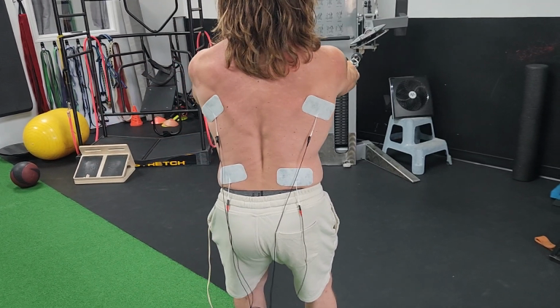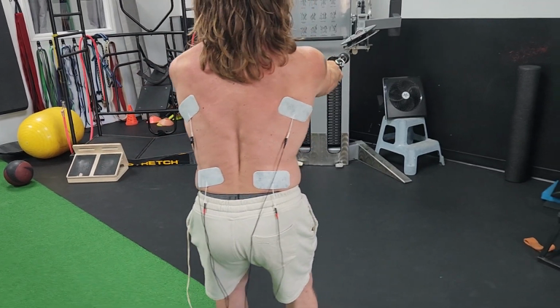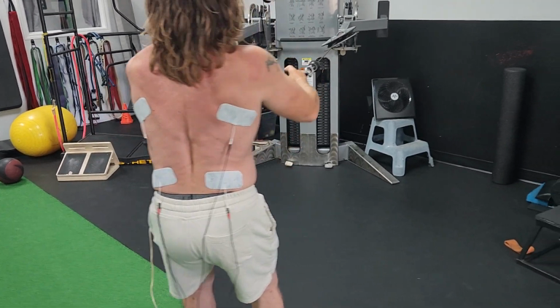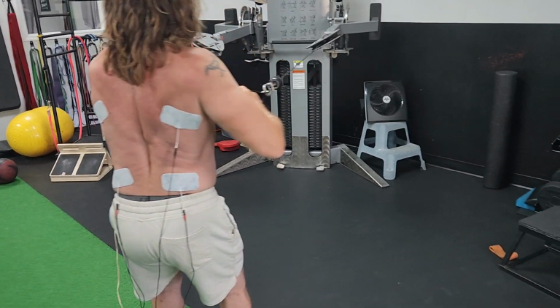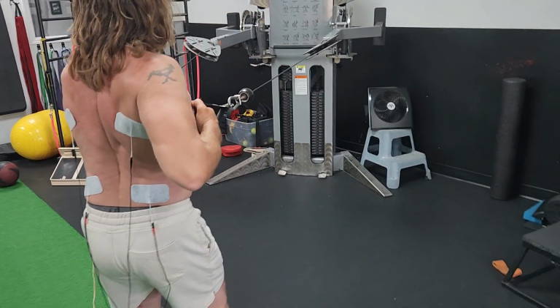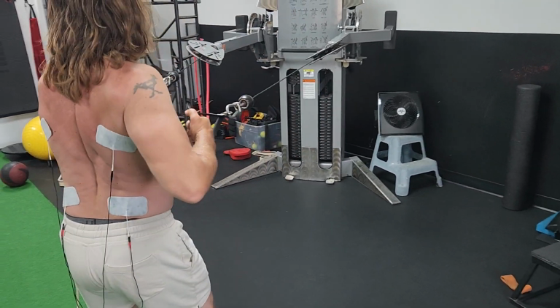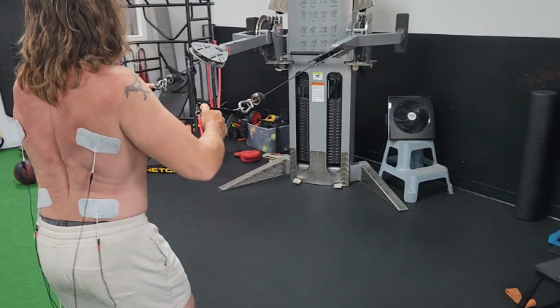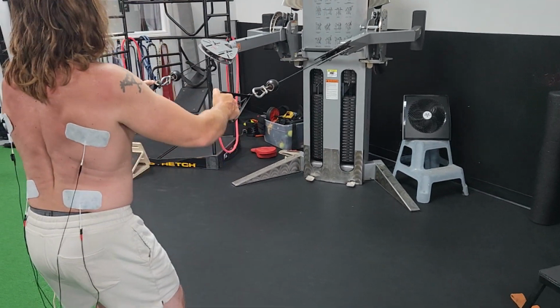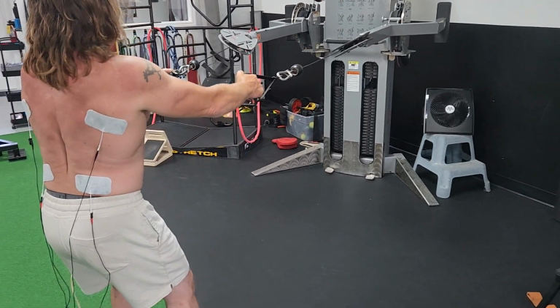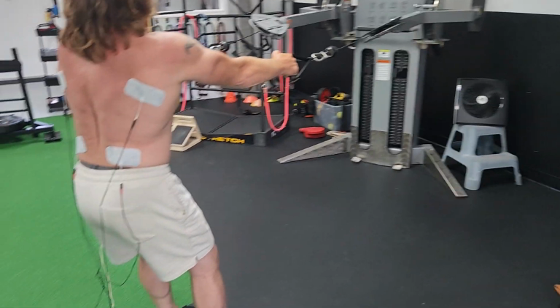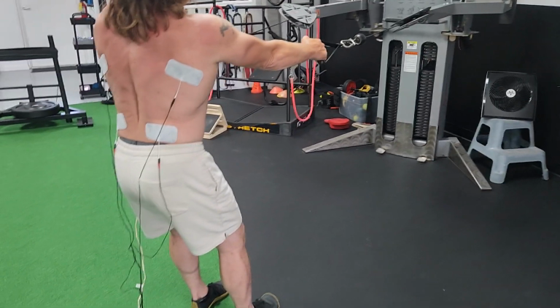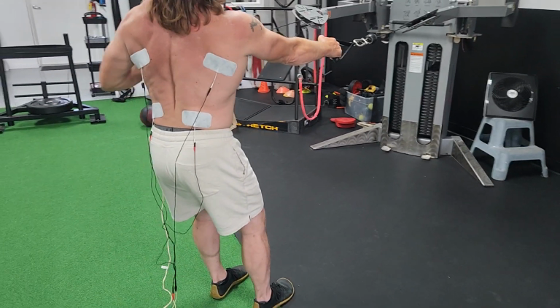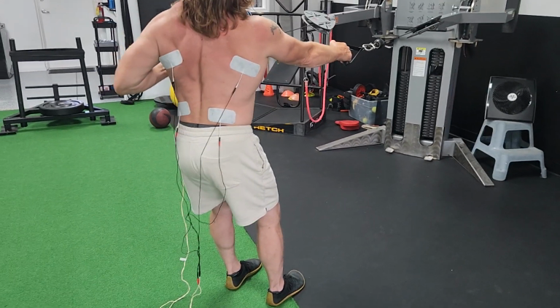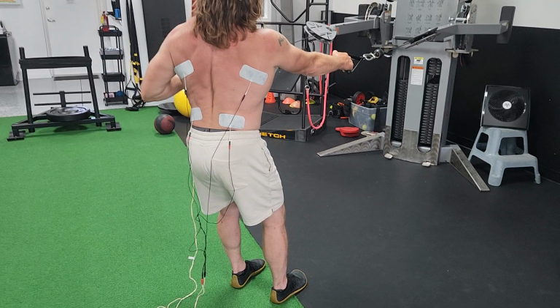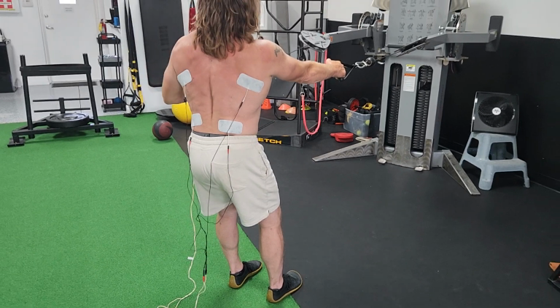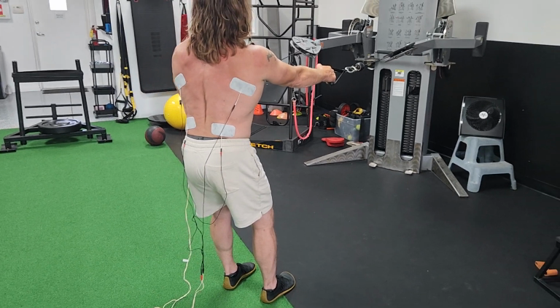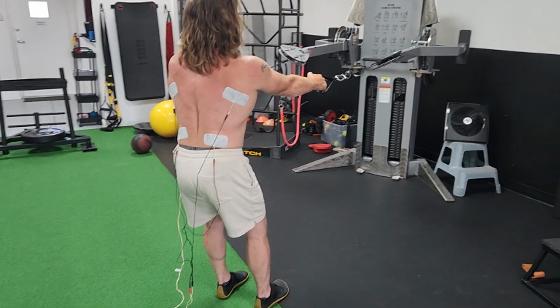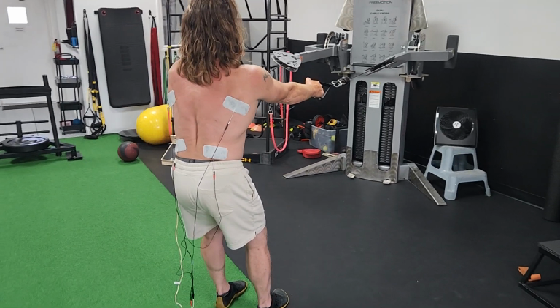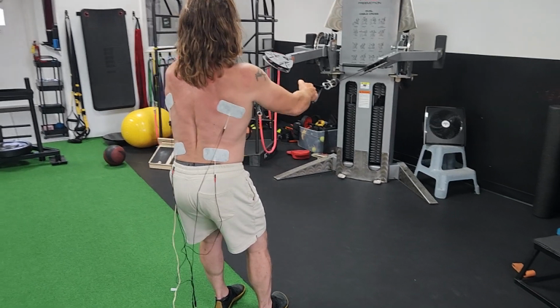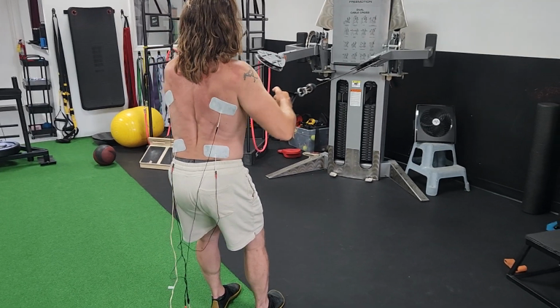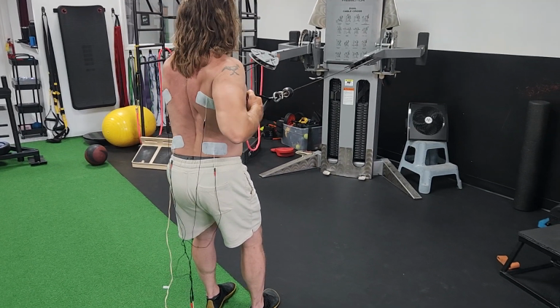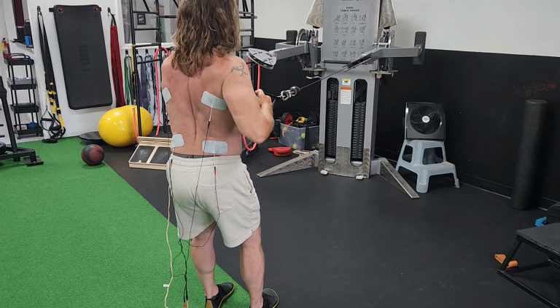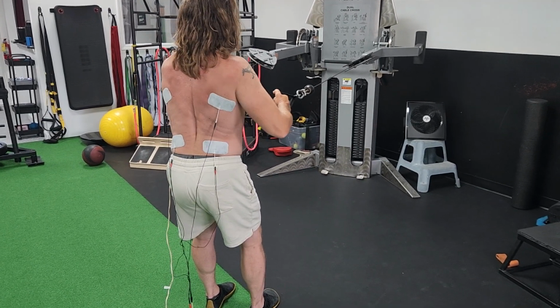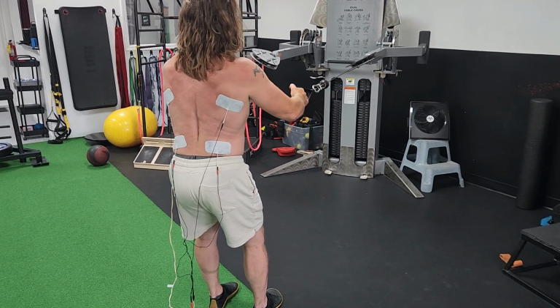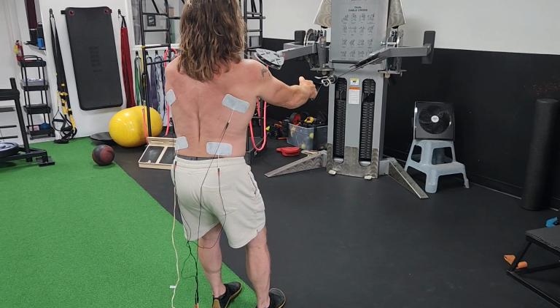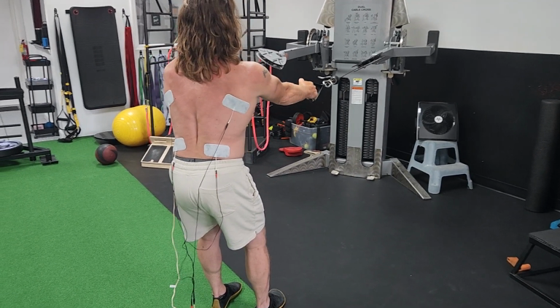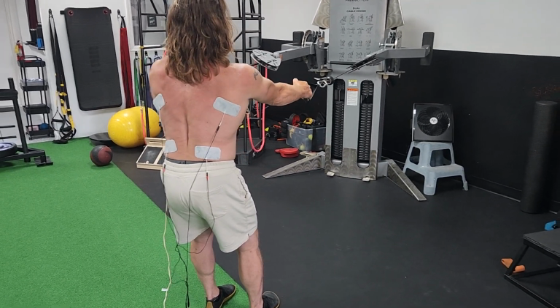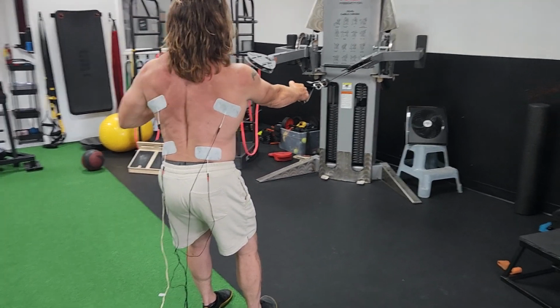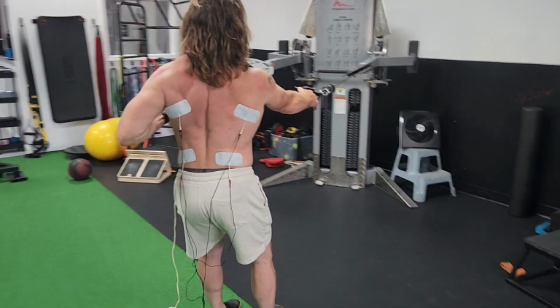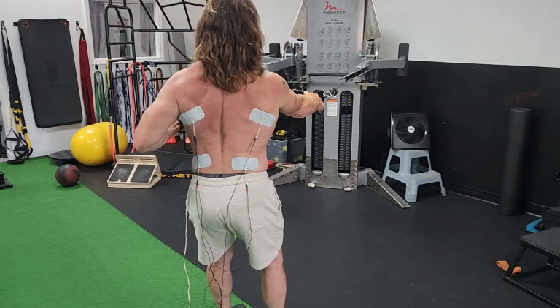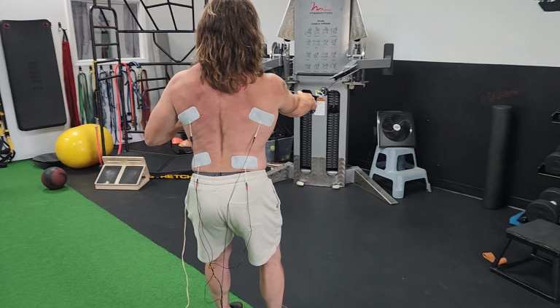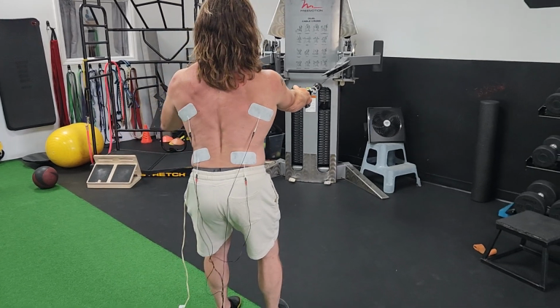Set up just like you're doing rows, so it's out in front of you. Athletic stance, and he's just alternating the row. Focus on squeezing that shoulder back, not letting the elbows flare out.